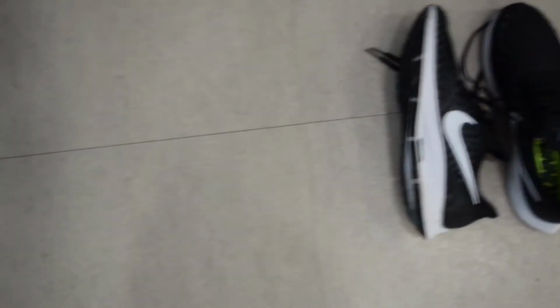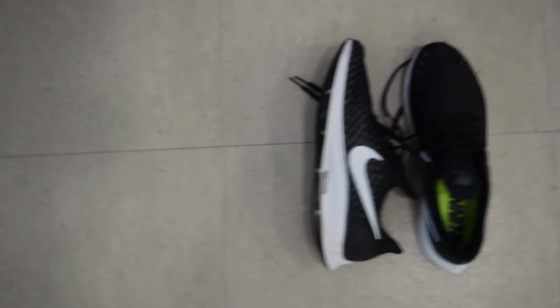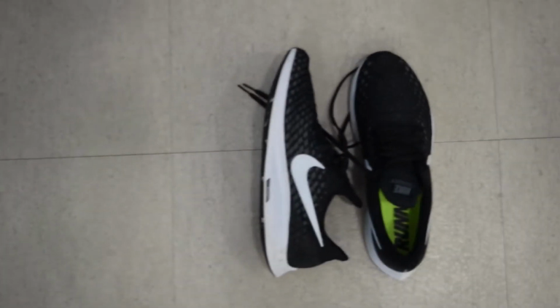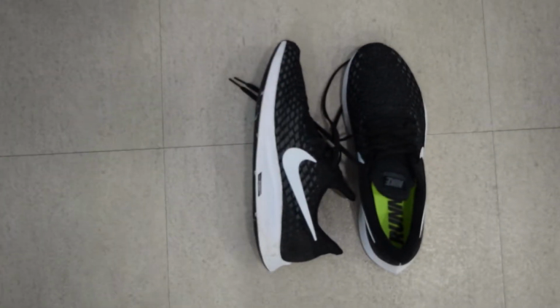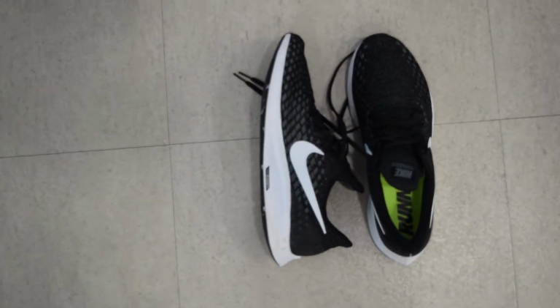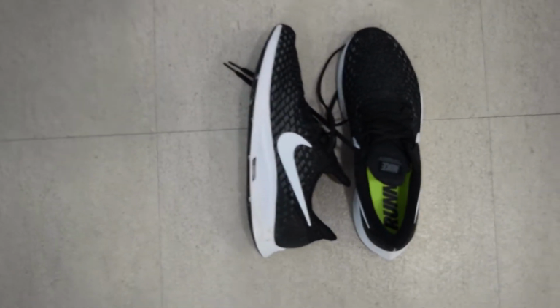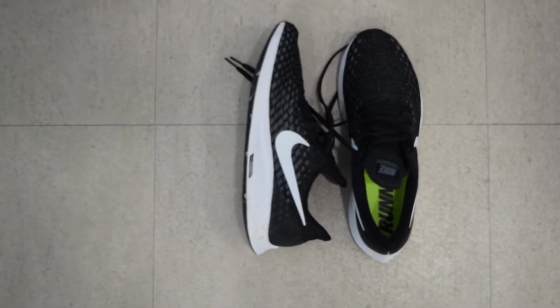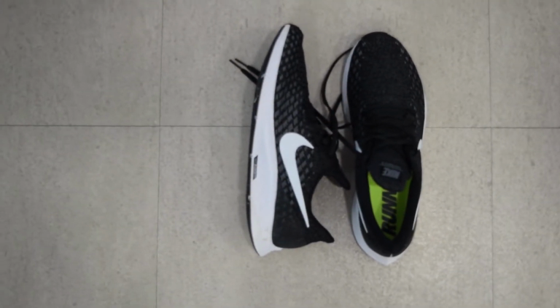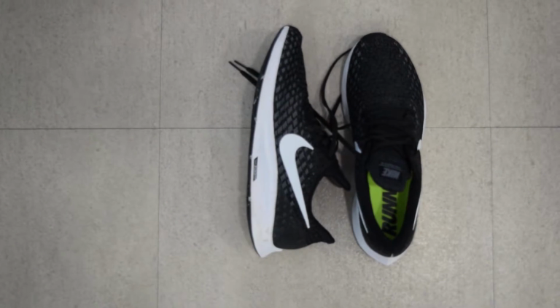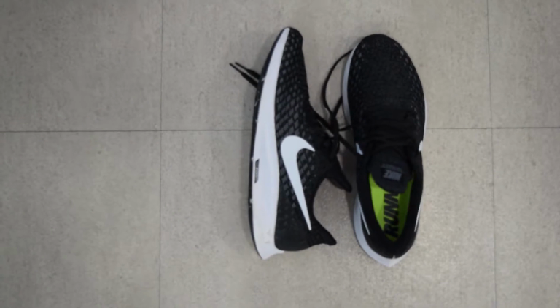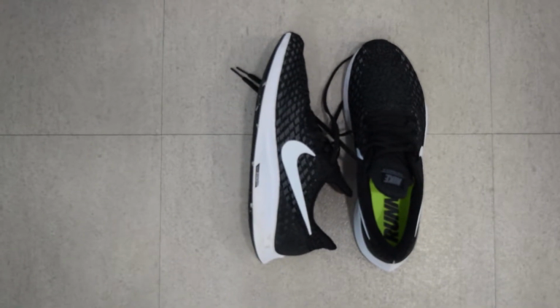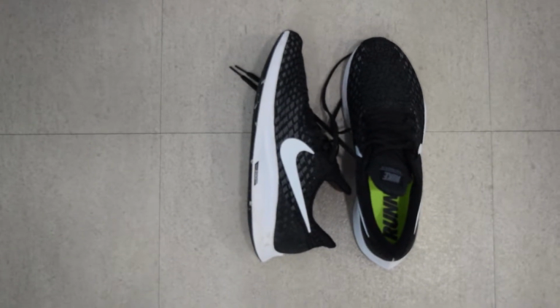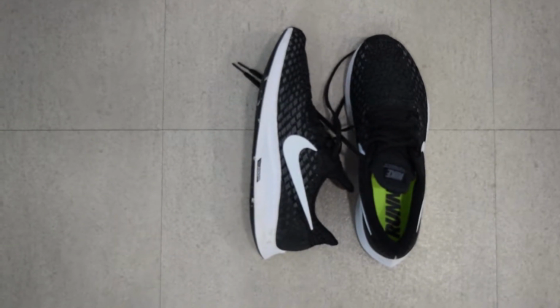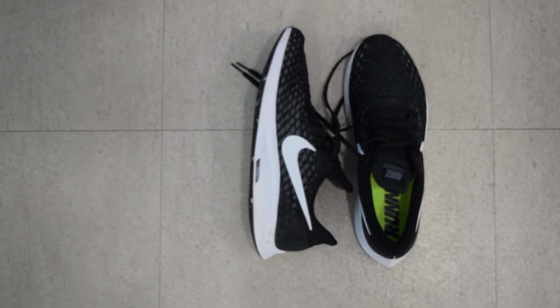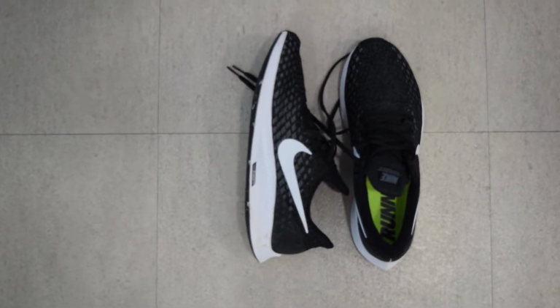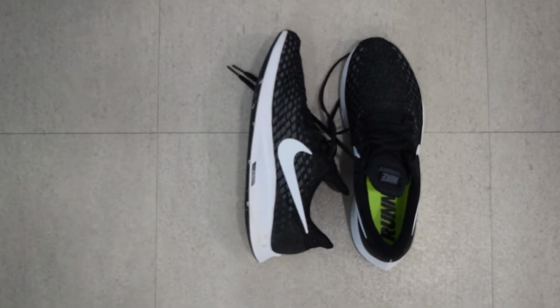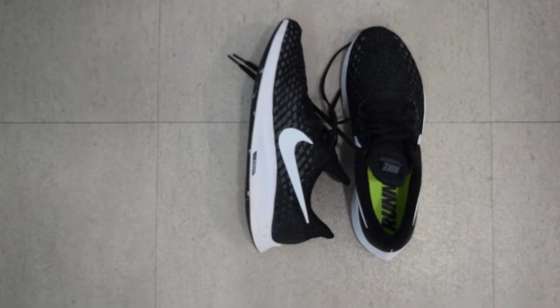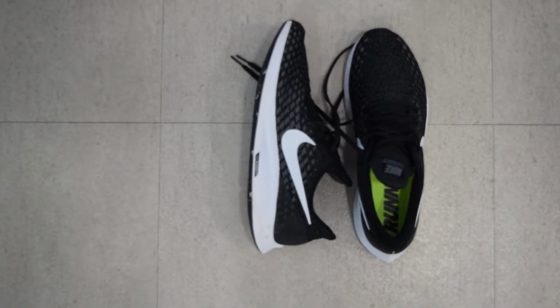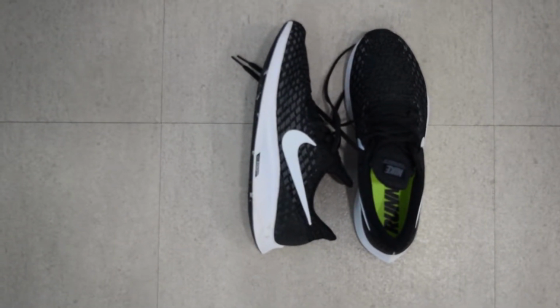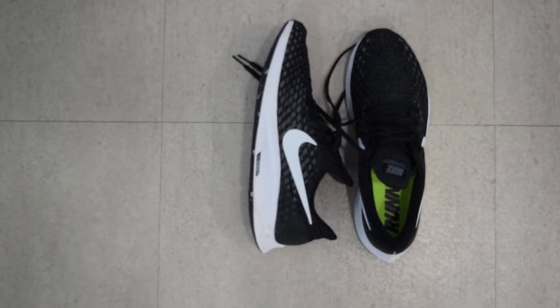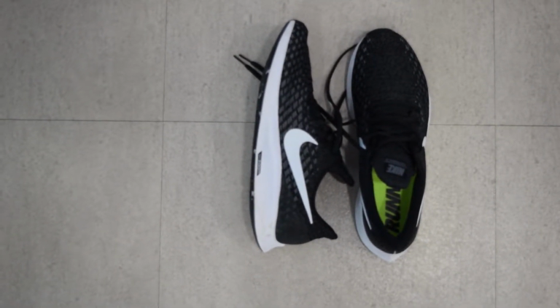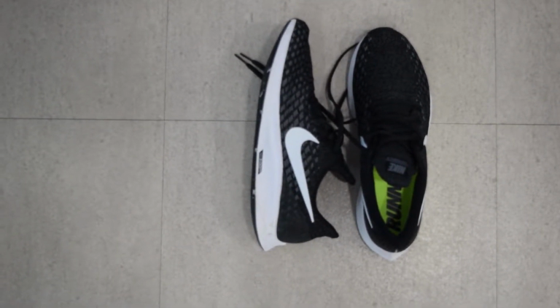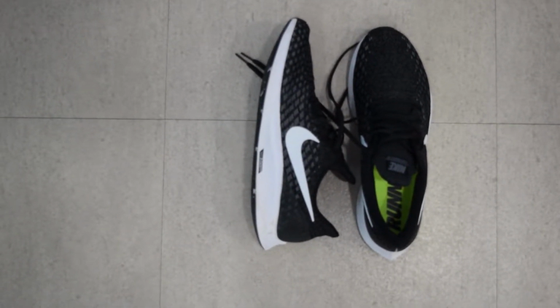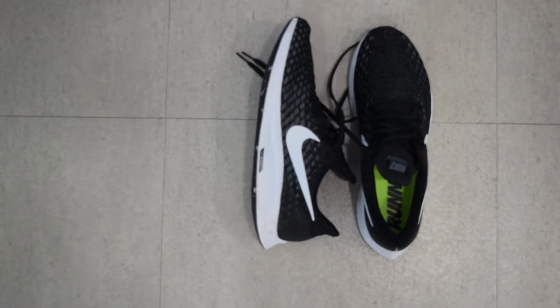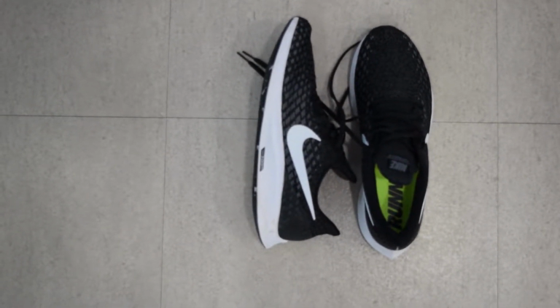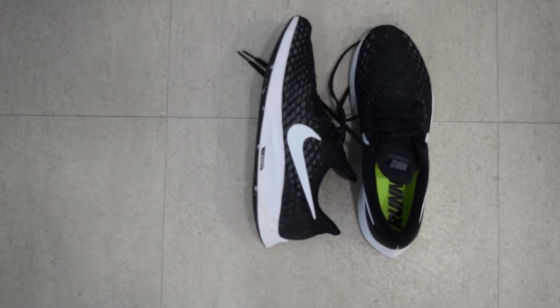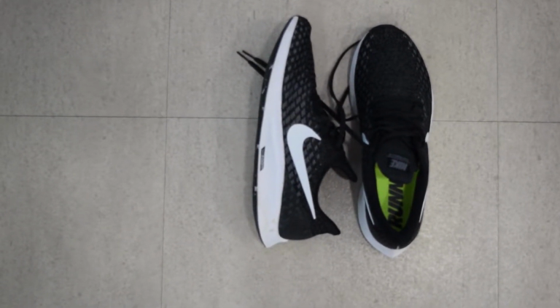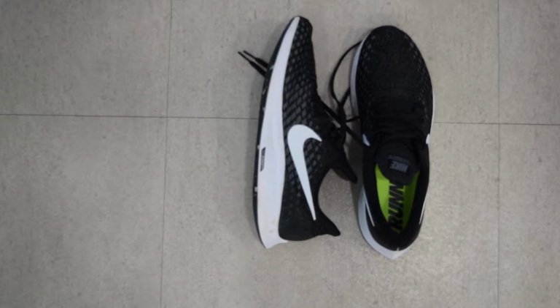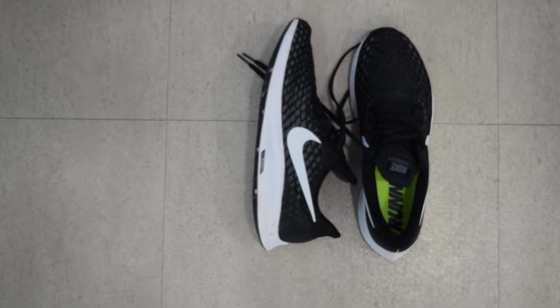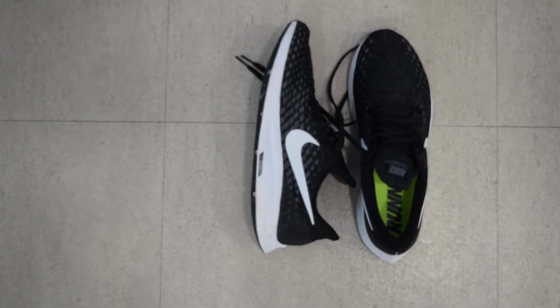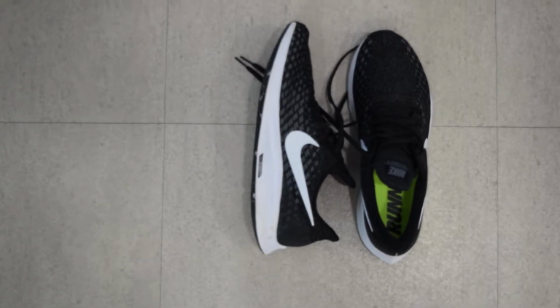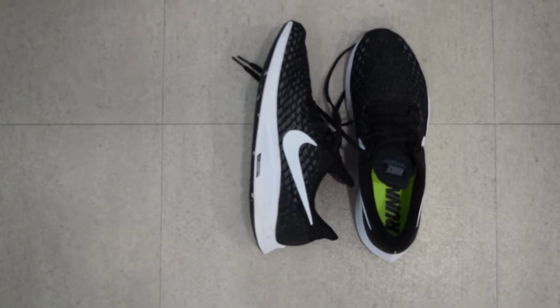Next are the Nike Pegasus 35. They are 9.9 ounces, which converts to 281 grams.